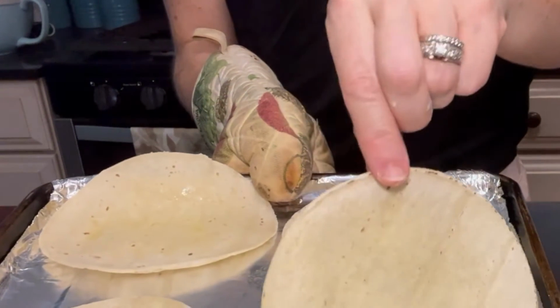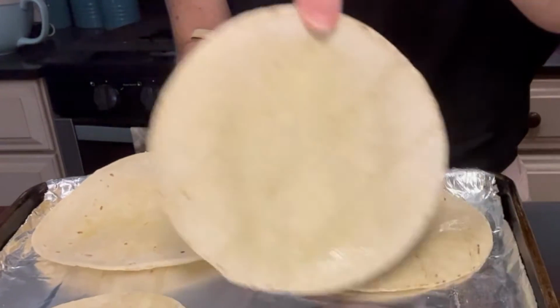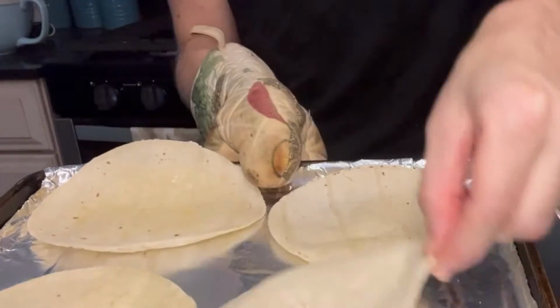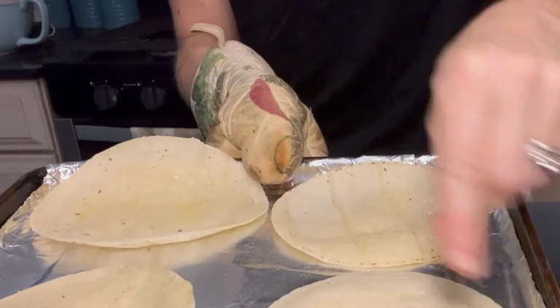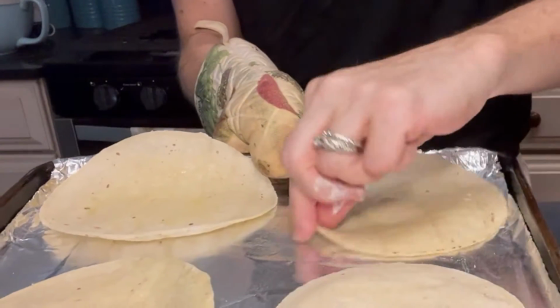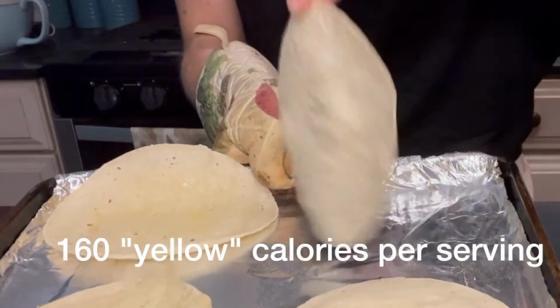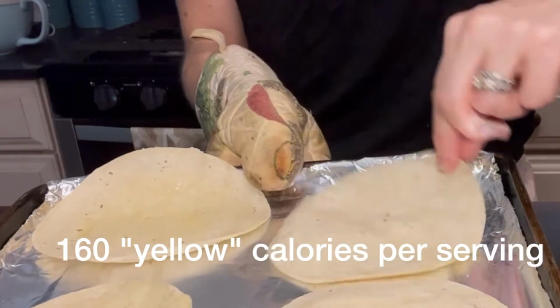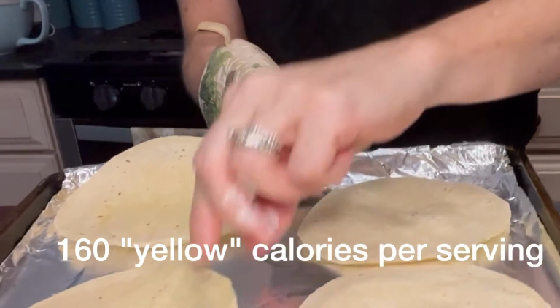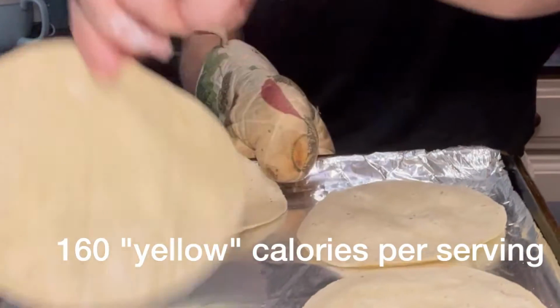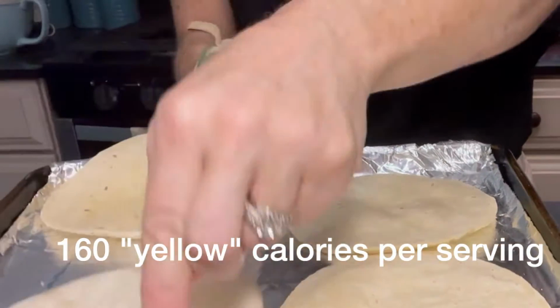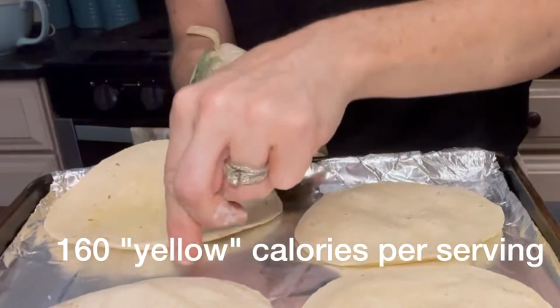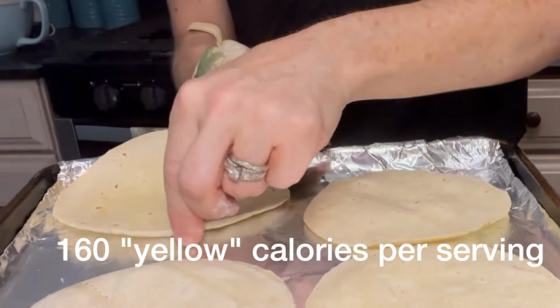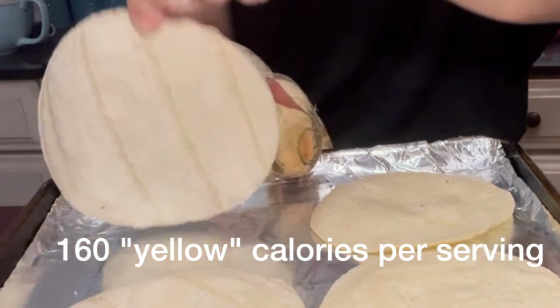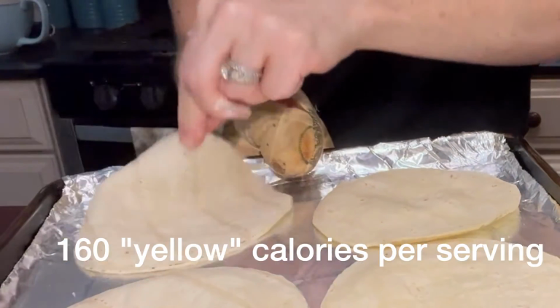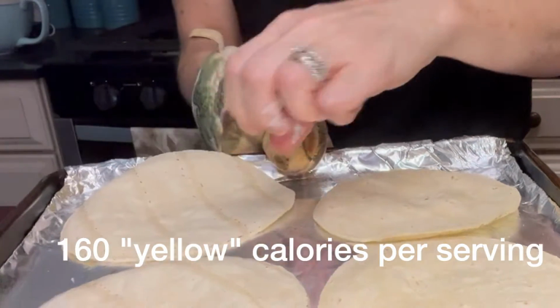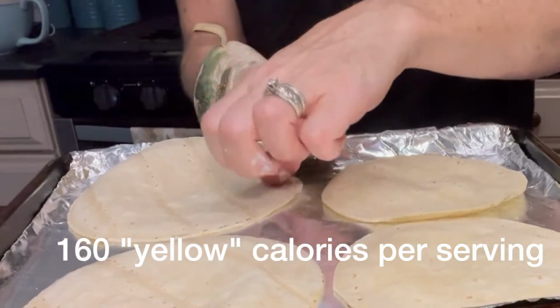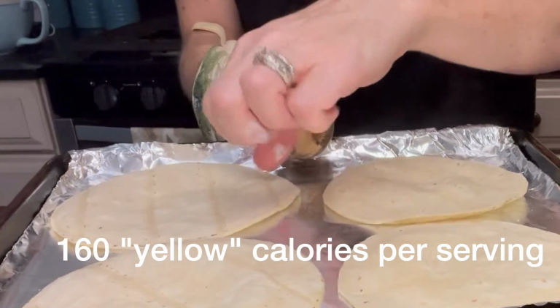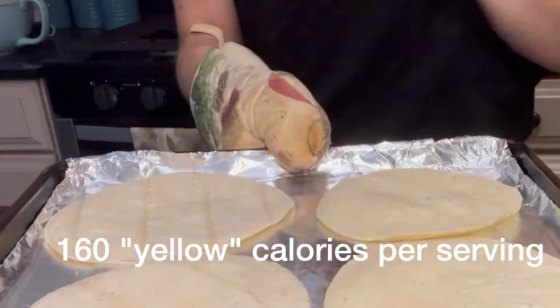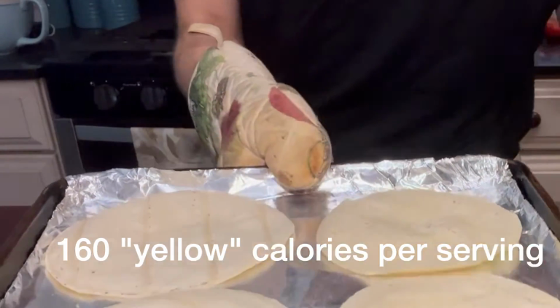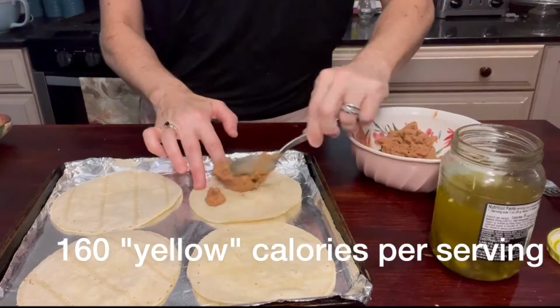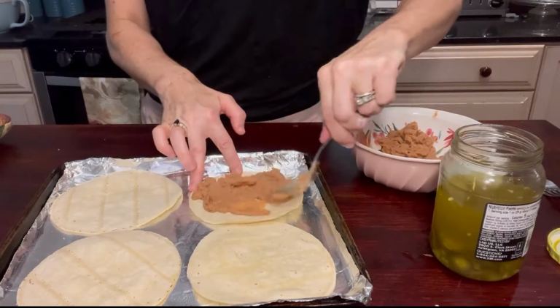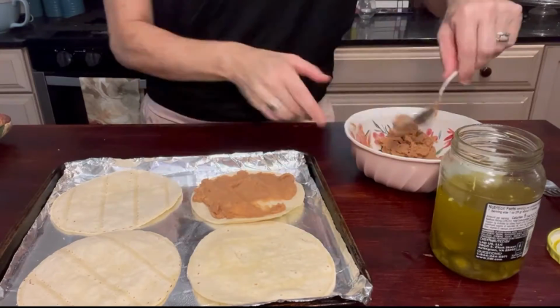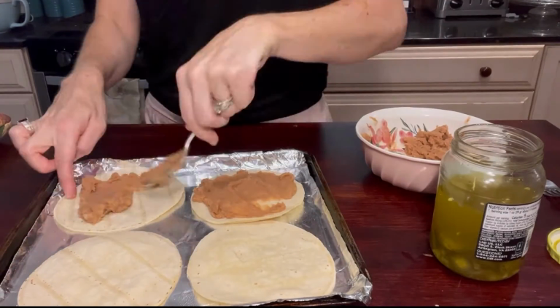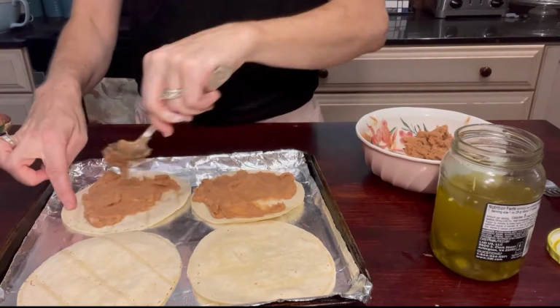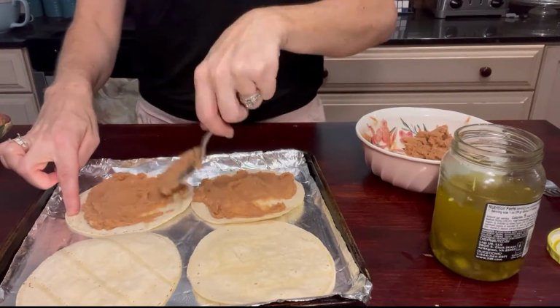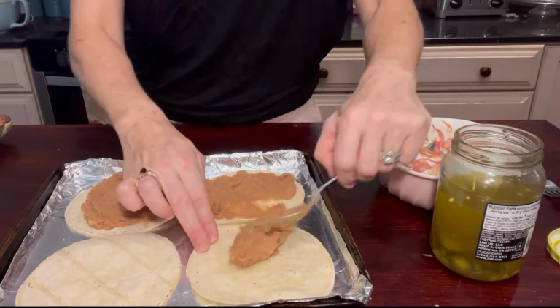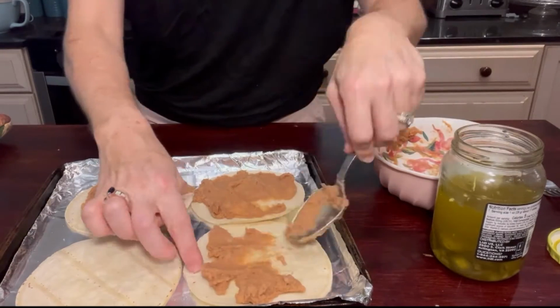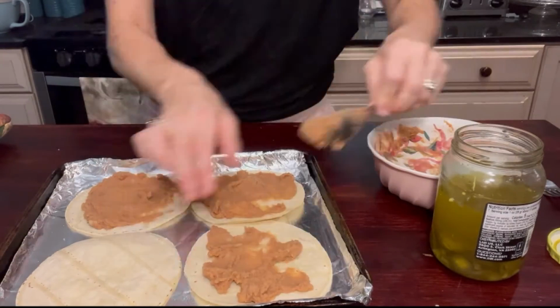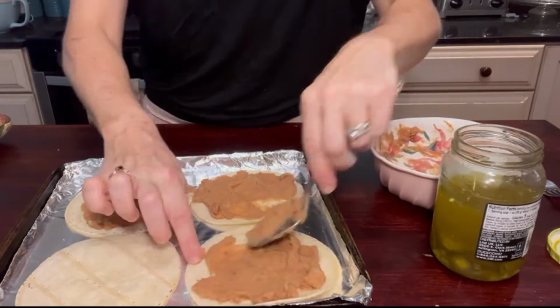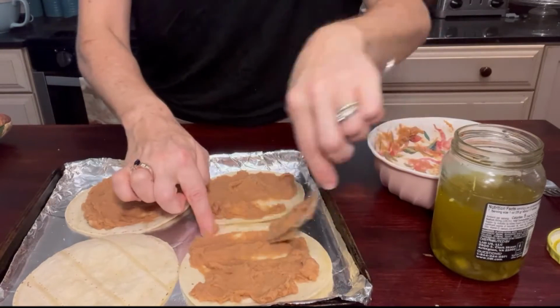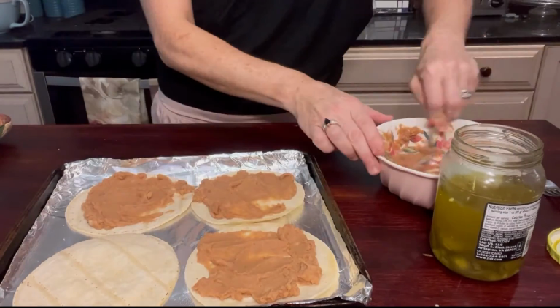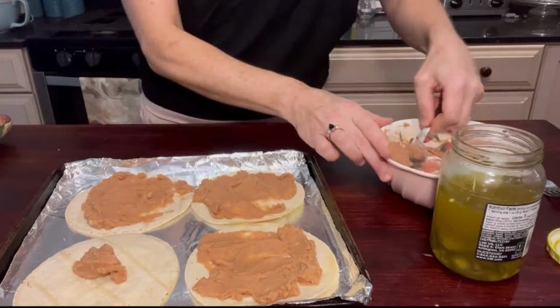Next we're going to take our tortillas out of the oven. They were cooking at 350 degrees for only four minutes, so they're still a little bit soft. We're going to flip them around and then spread the bean mixture over the tortillas.